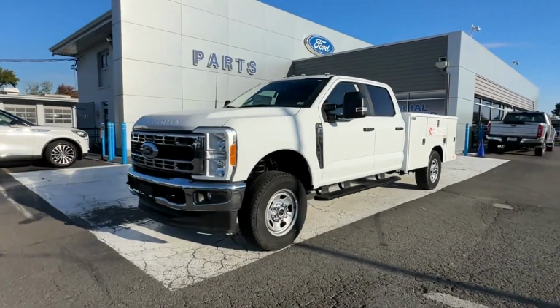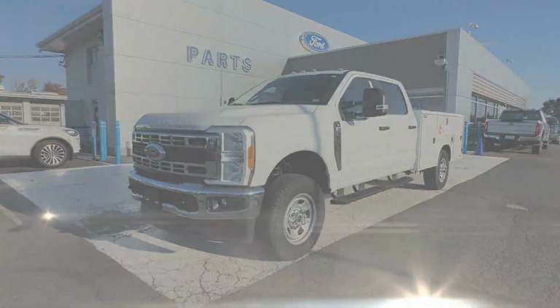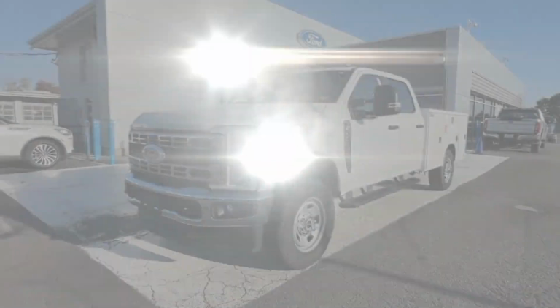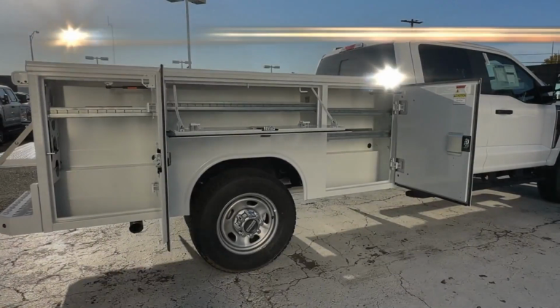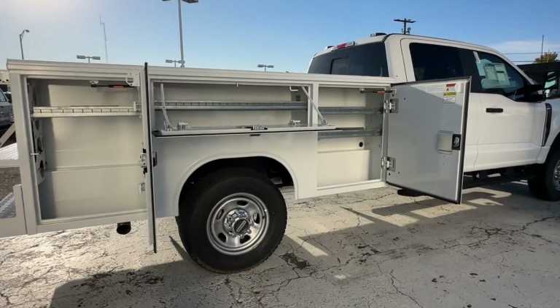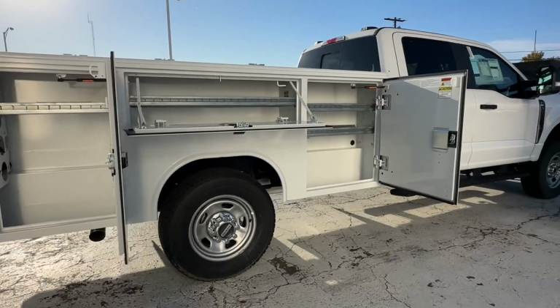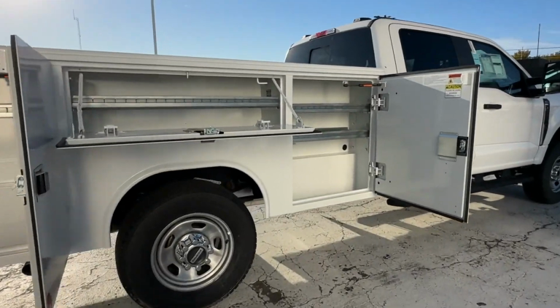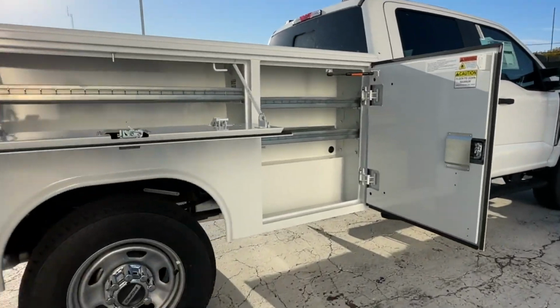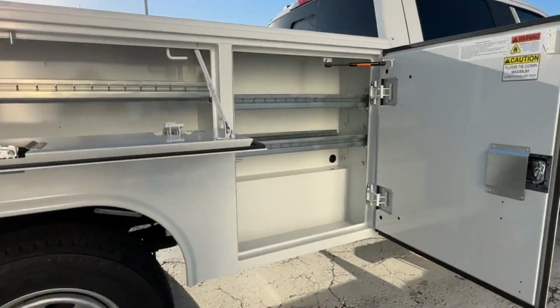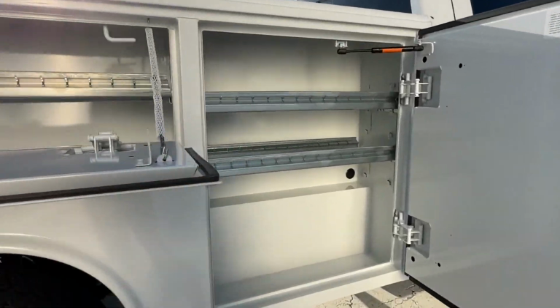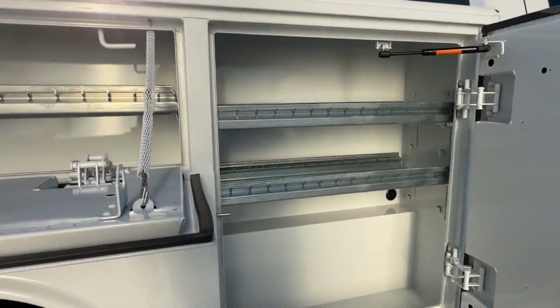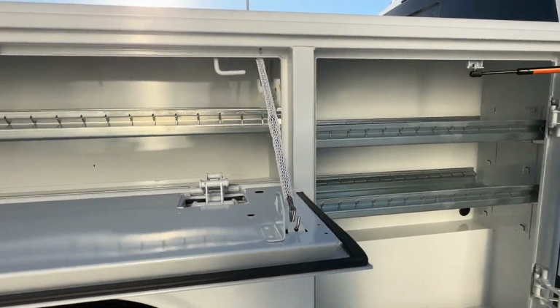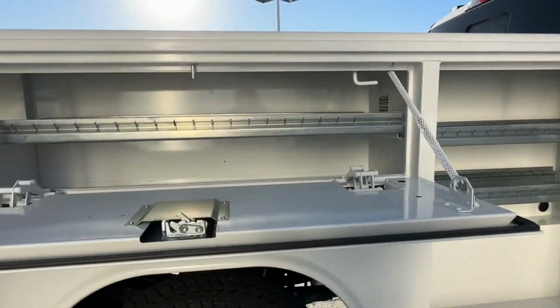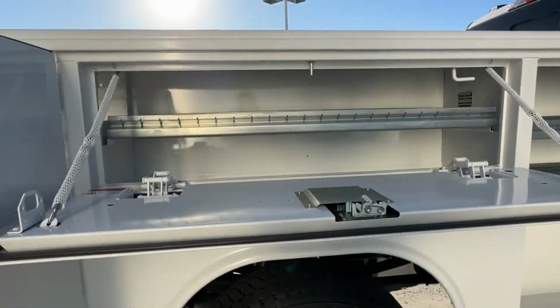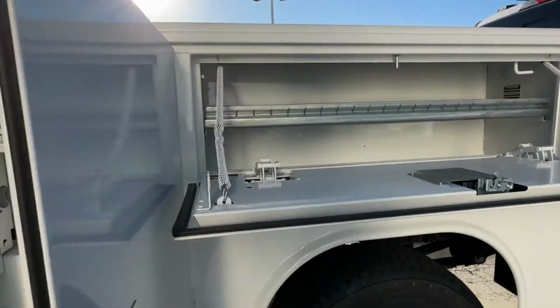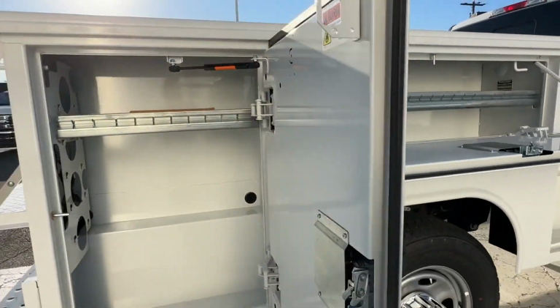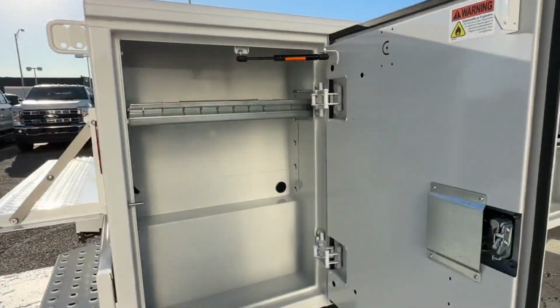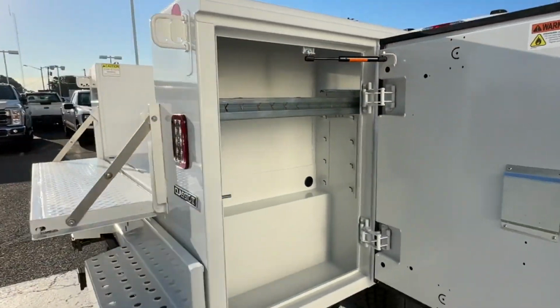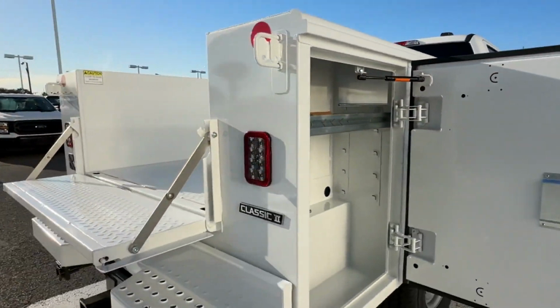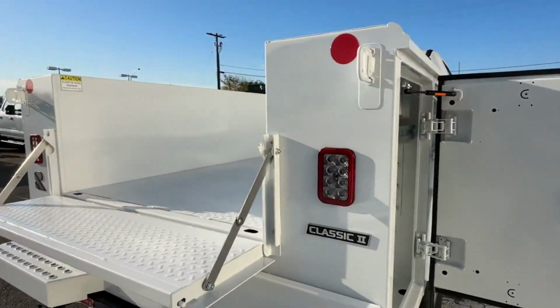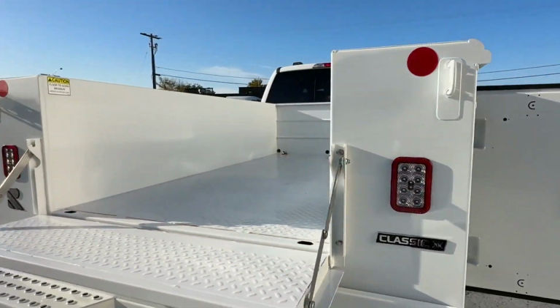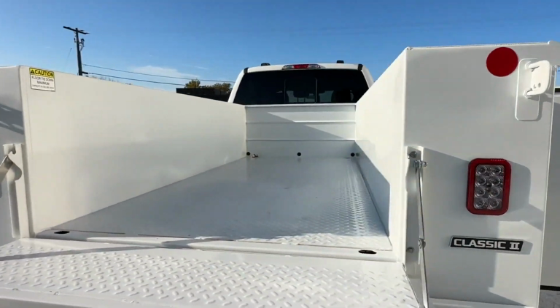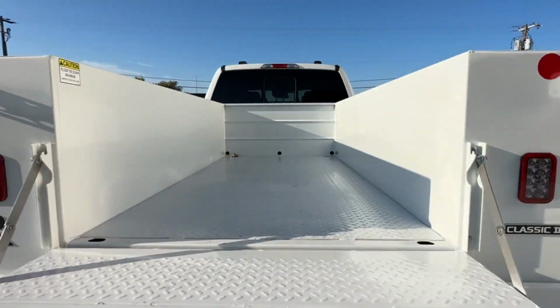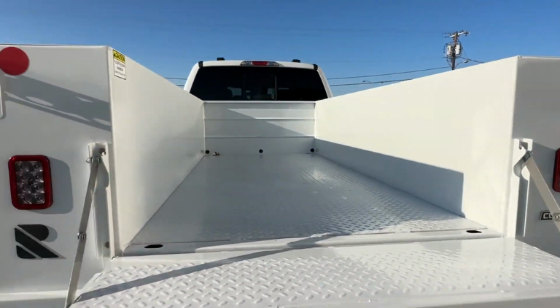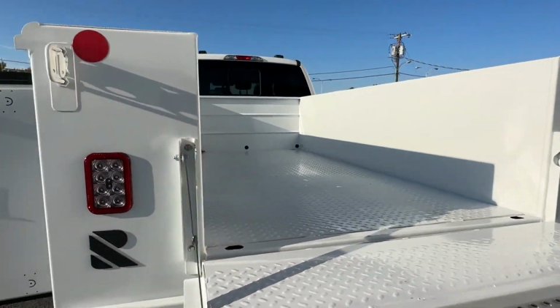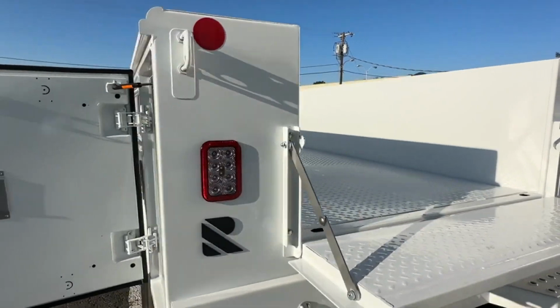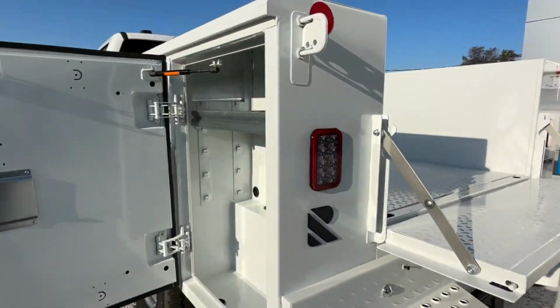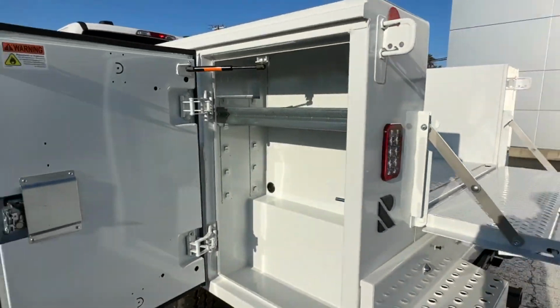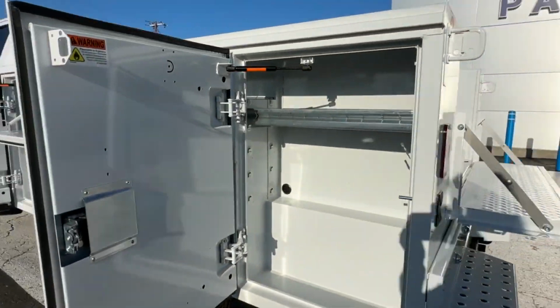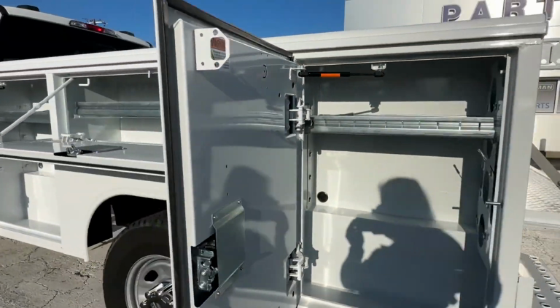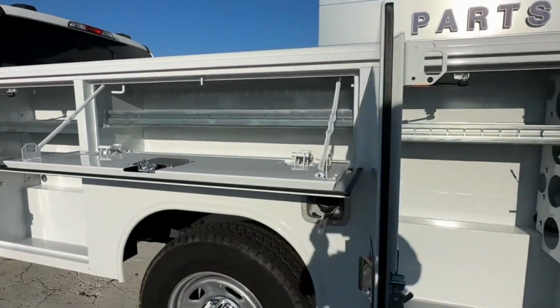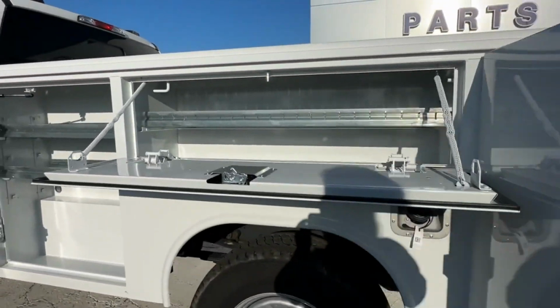Automatic headlights, auxiliary input, stability control, limited slip differential, adjustable steering wheel, daytime running lights, traction control, remote start, and cruise control.